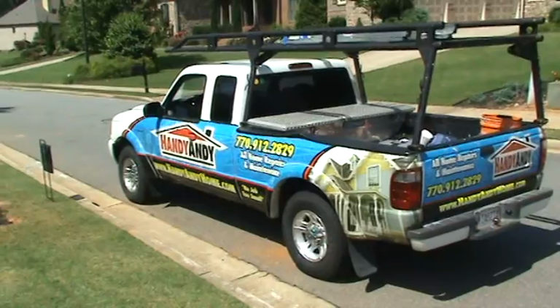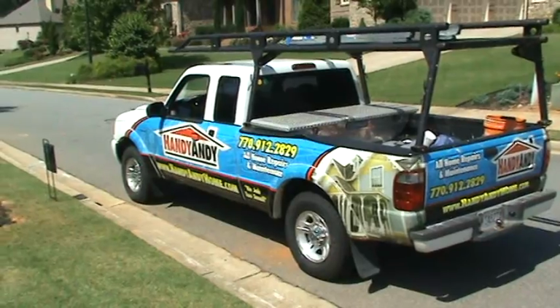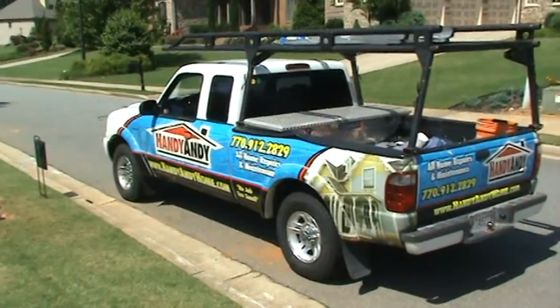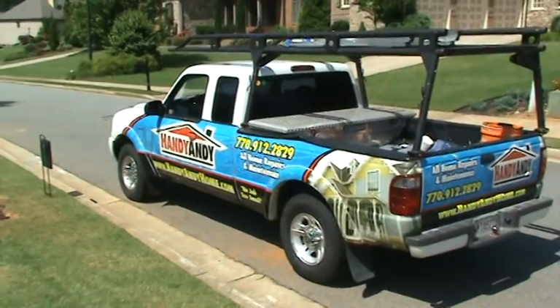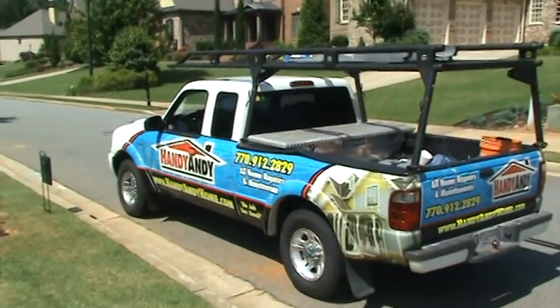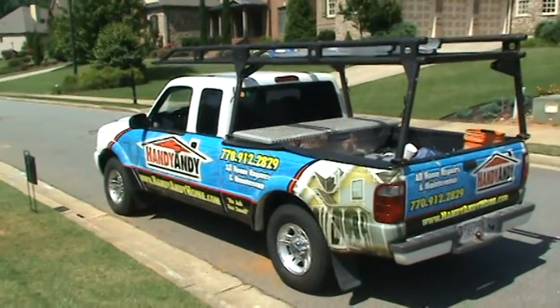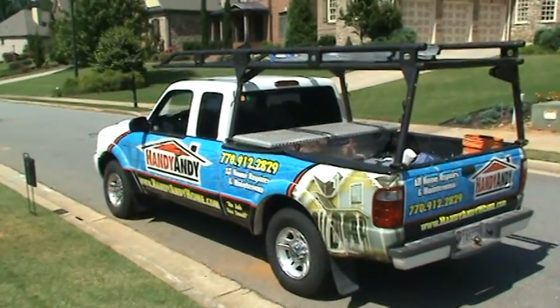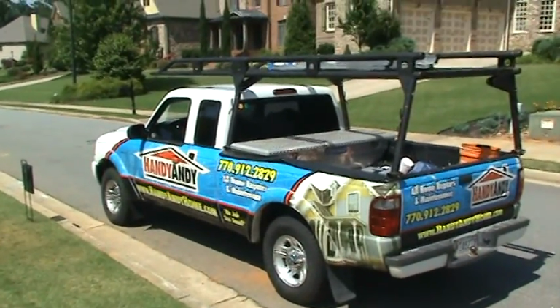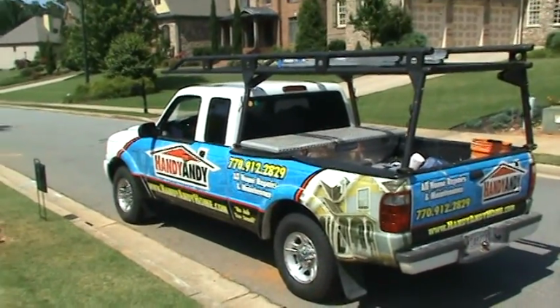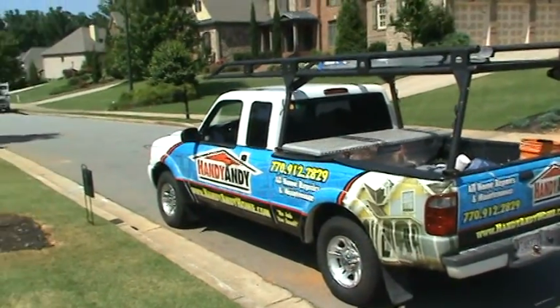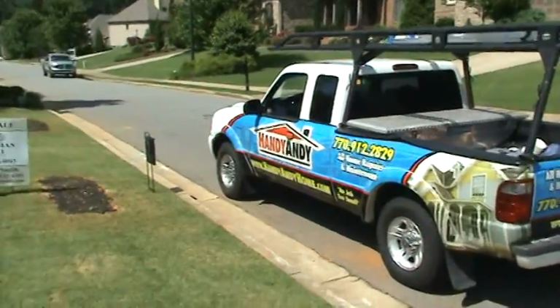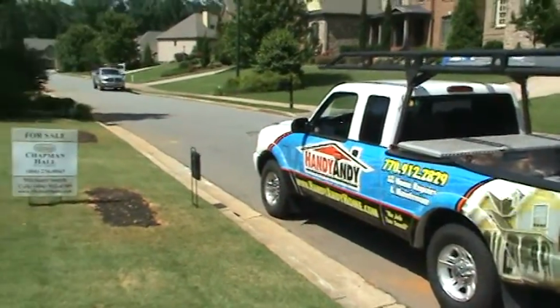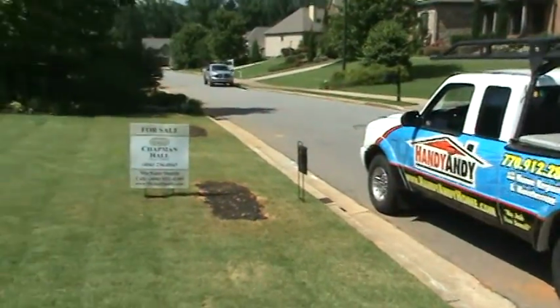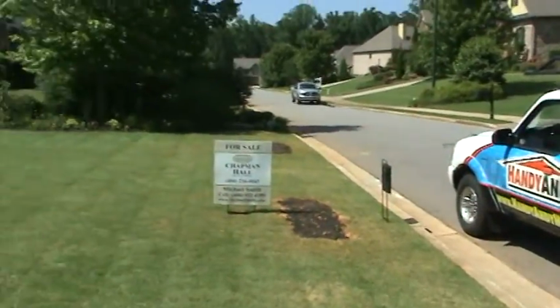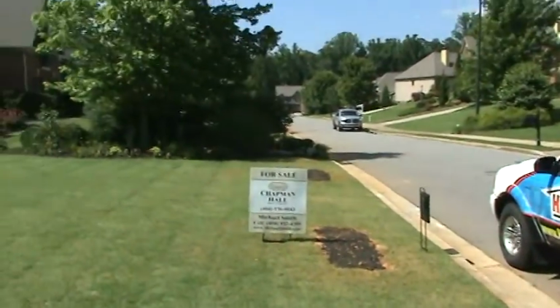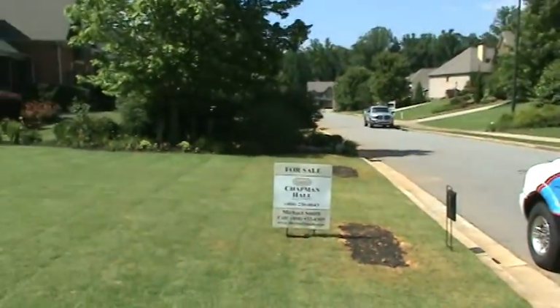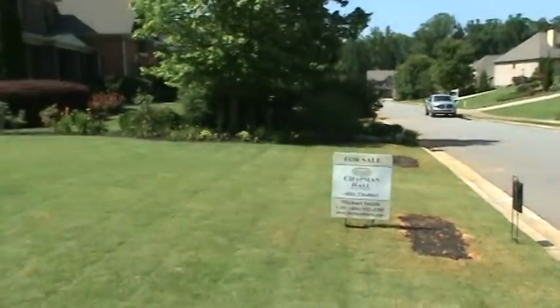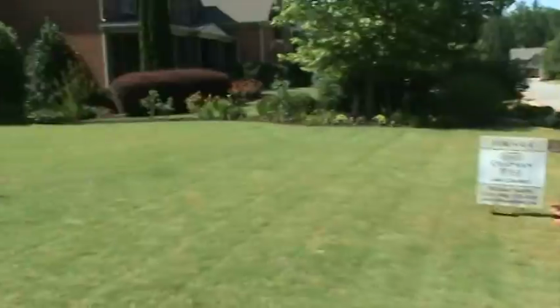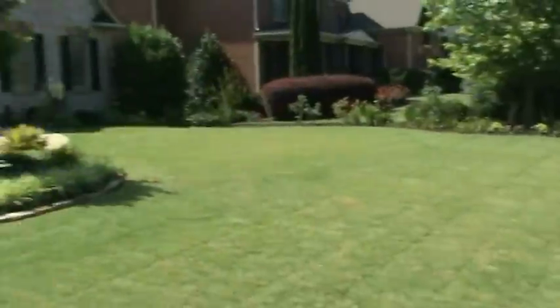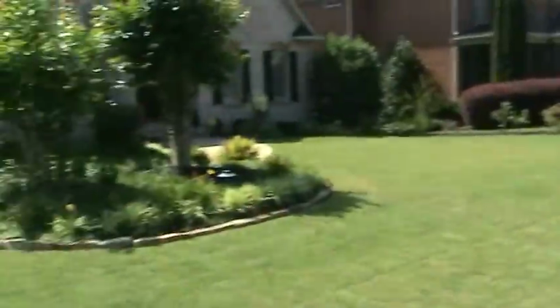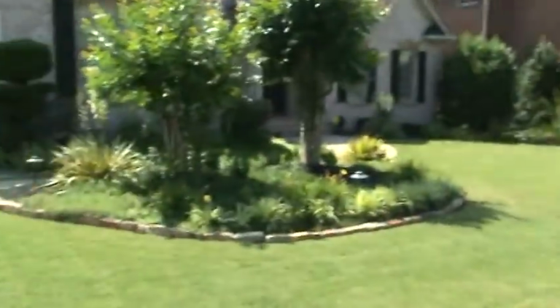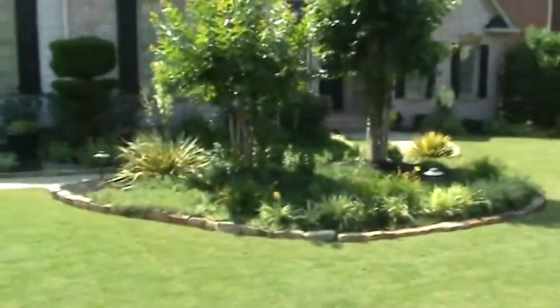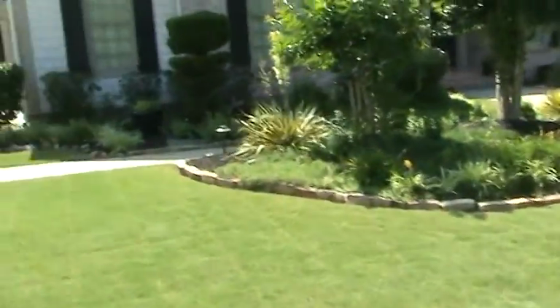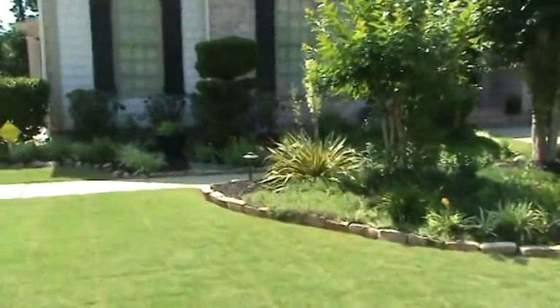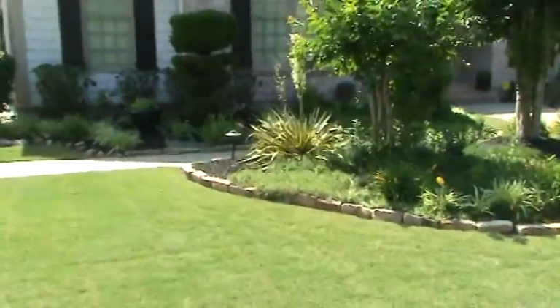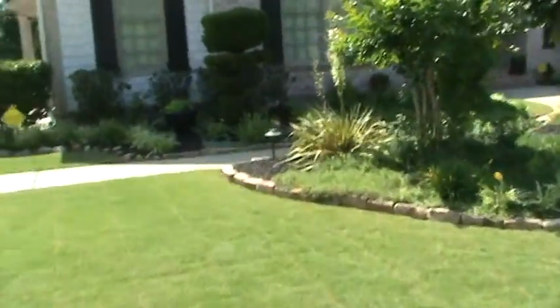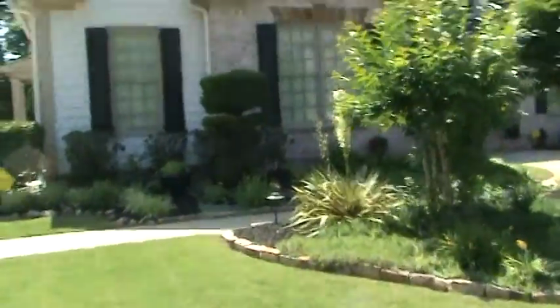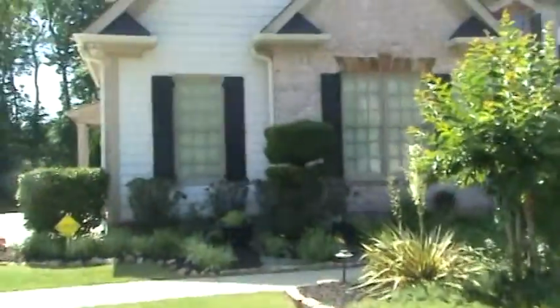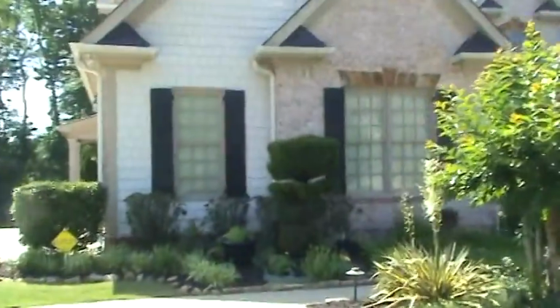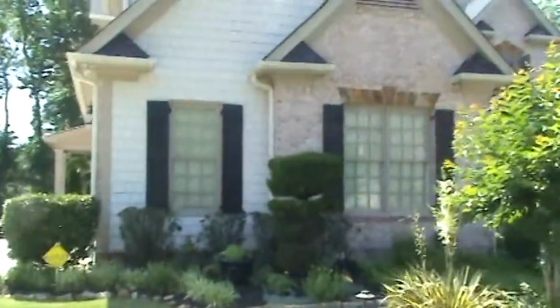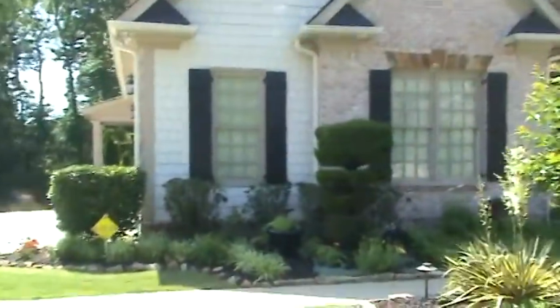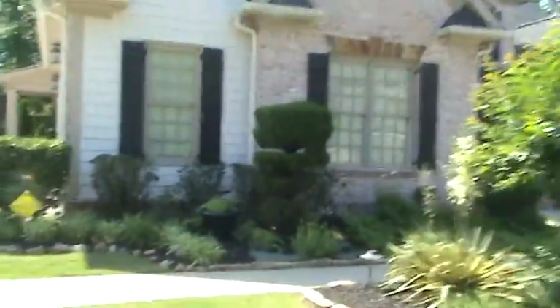Hello again, Andy with HandyAndyHome.com. Welcome back to another quick inspection run-through. Today we're out here for Michael Smith with Chapman Hall, and he's just sold this gorgeous home.